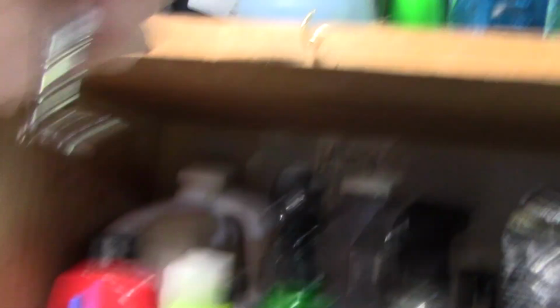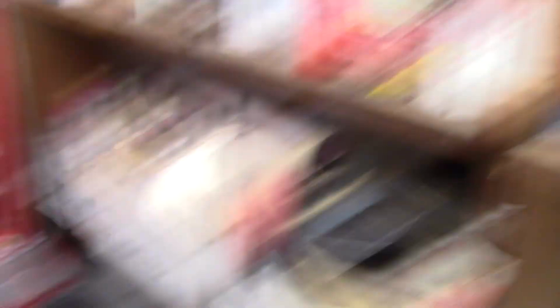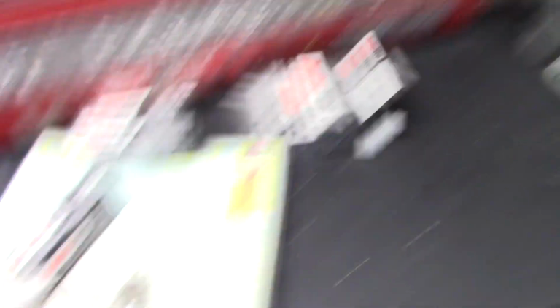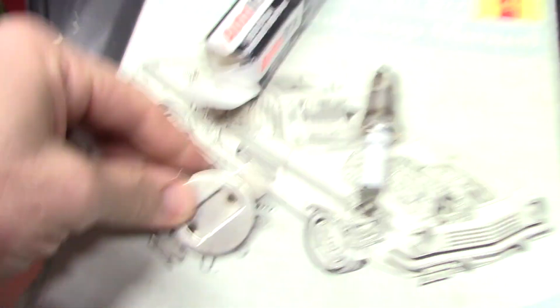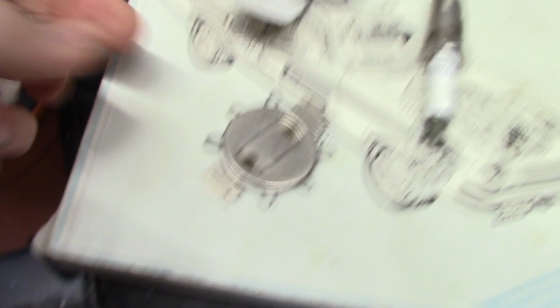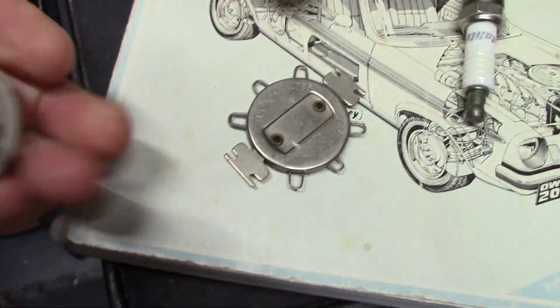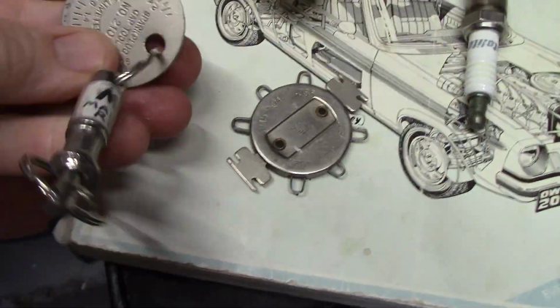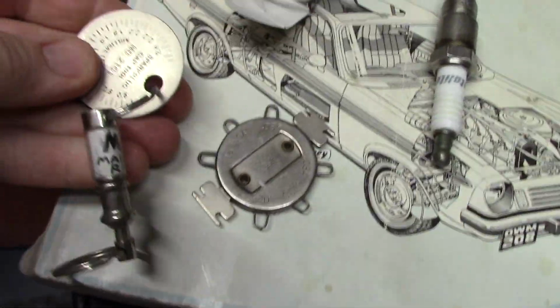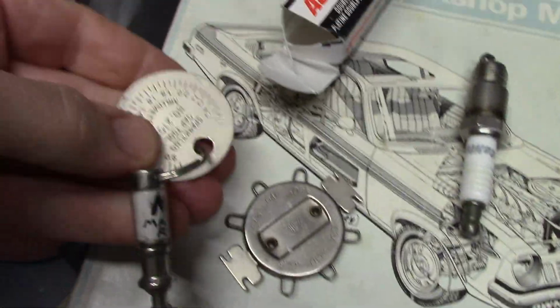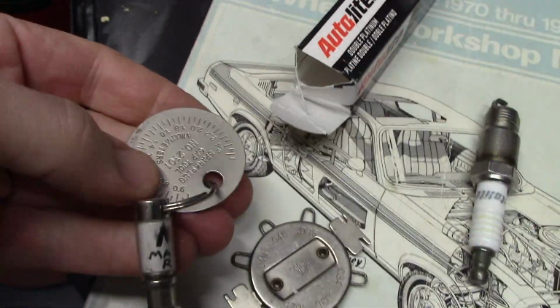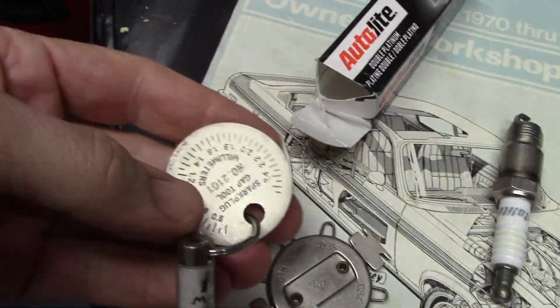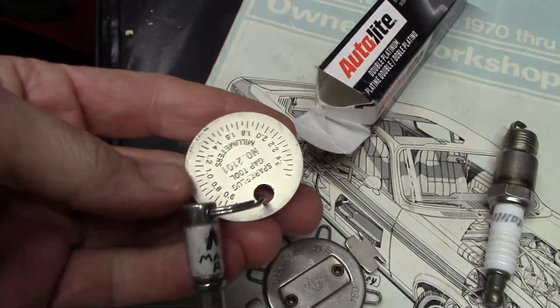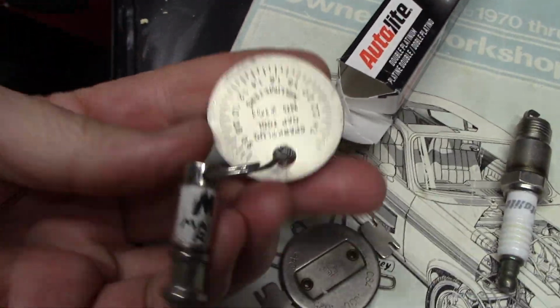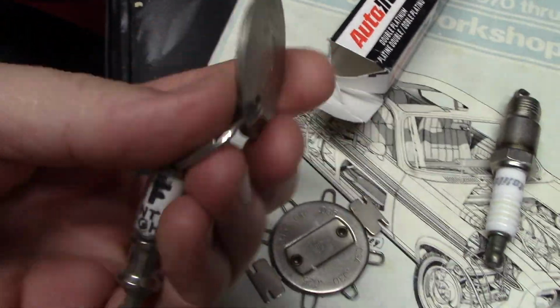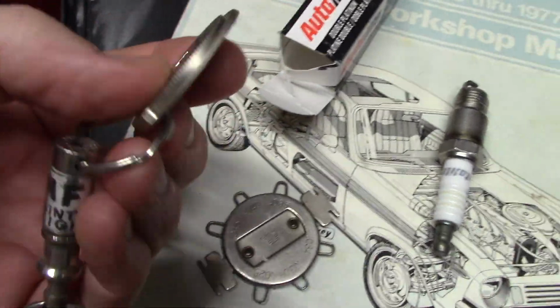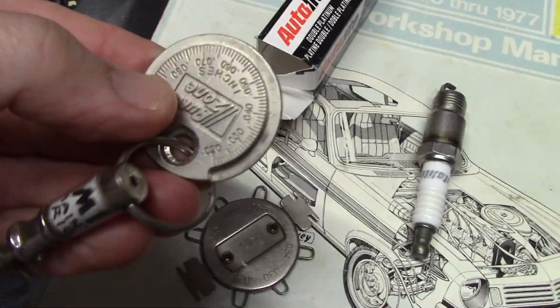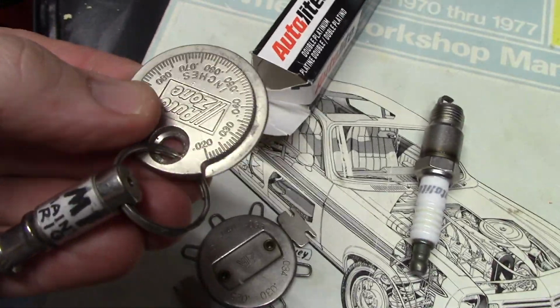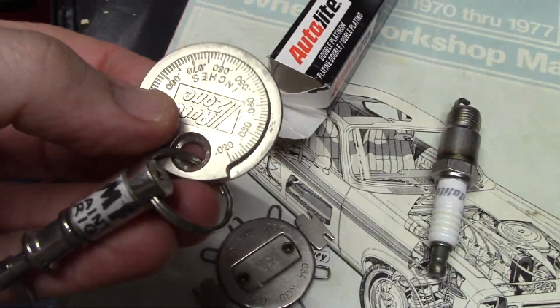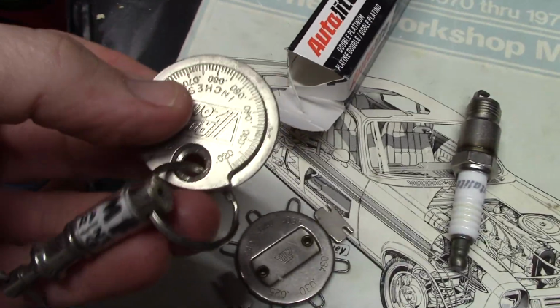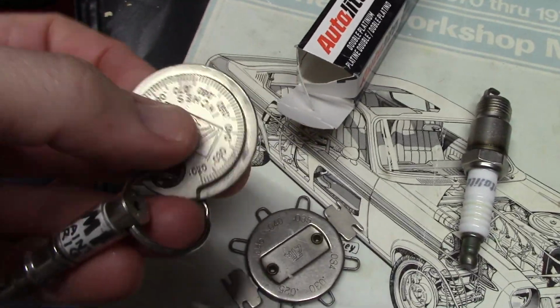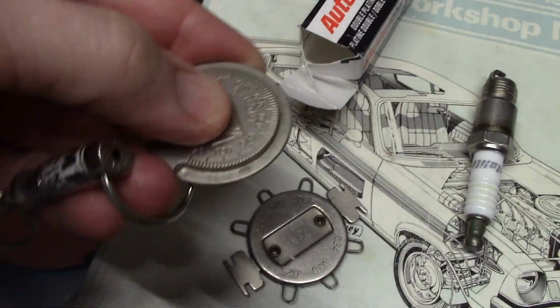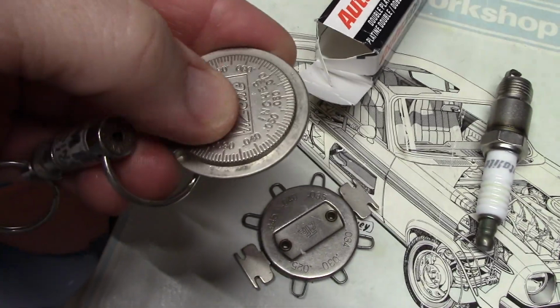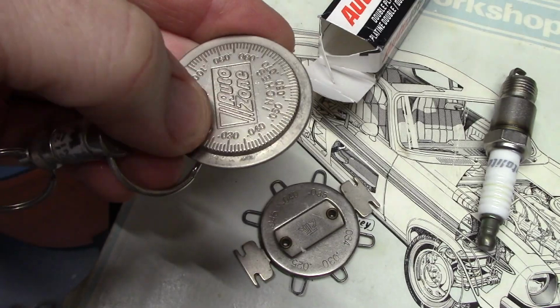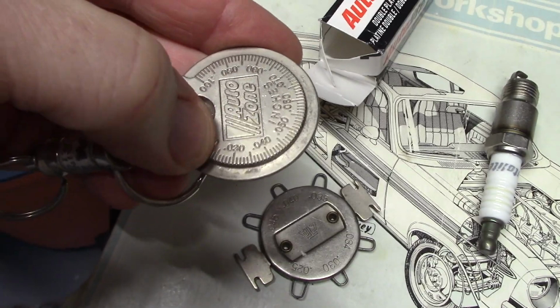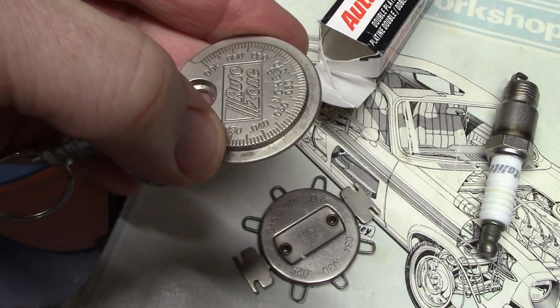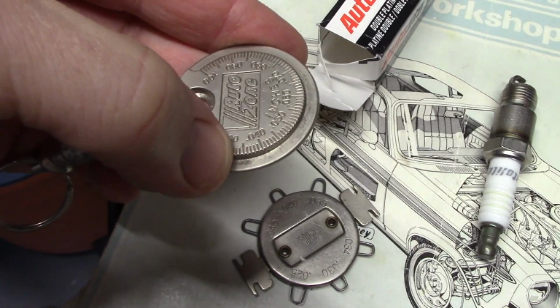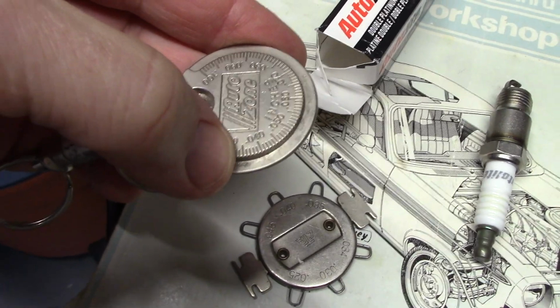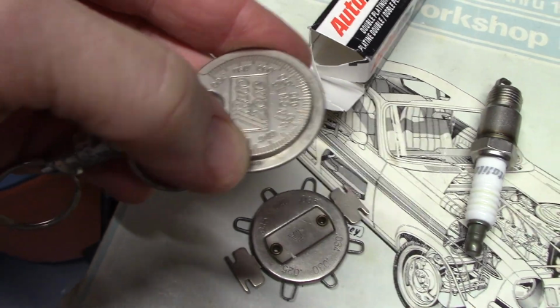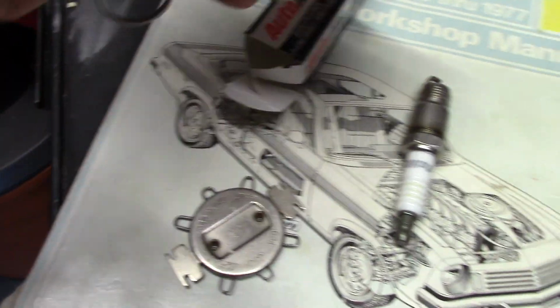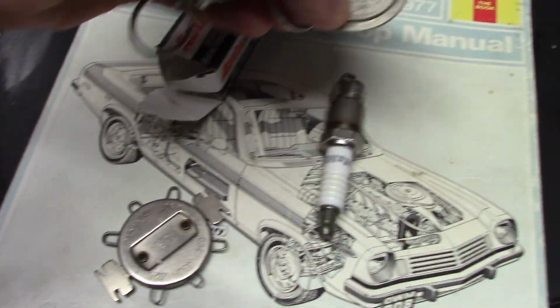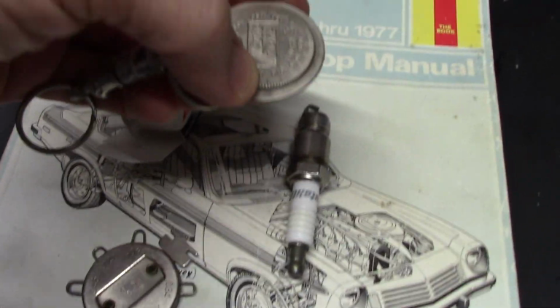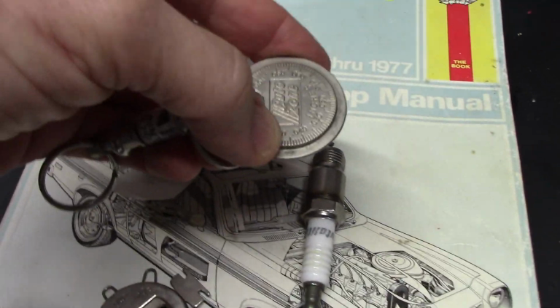Either of these works — you've got the wire kind or you've got the disc kind. Find .035, it'll be right about there. Check the gap.